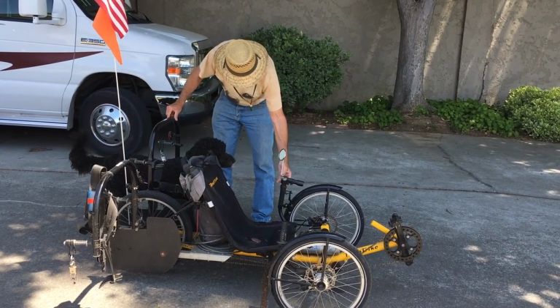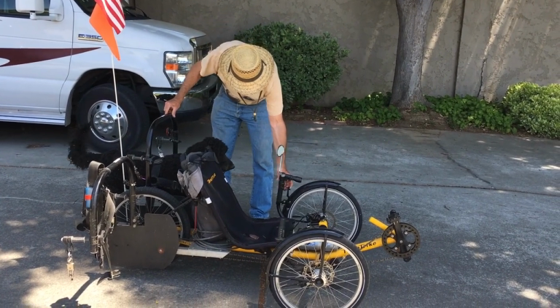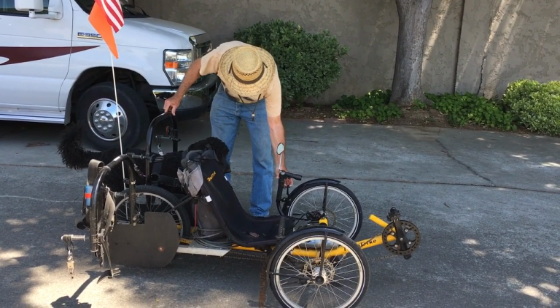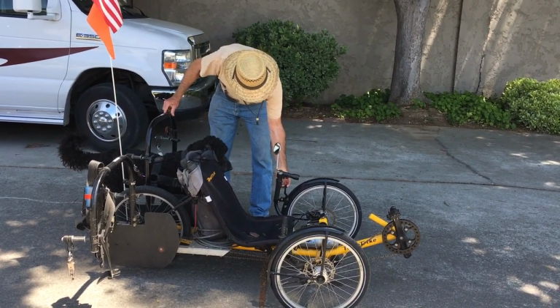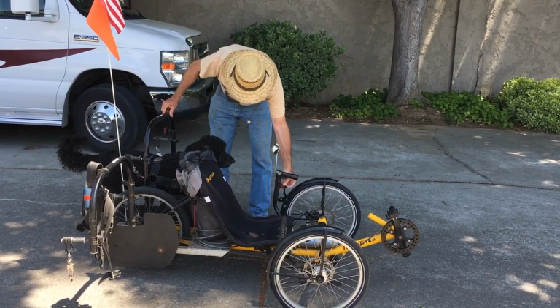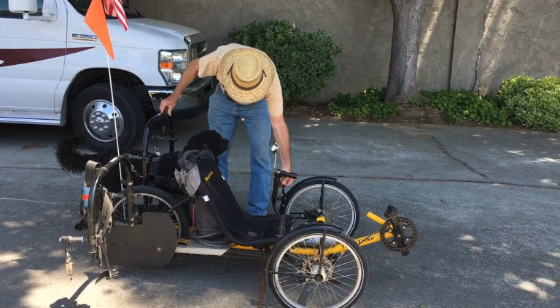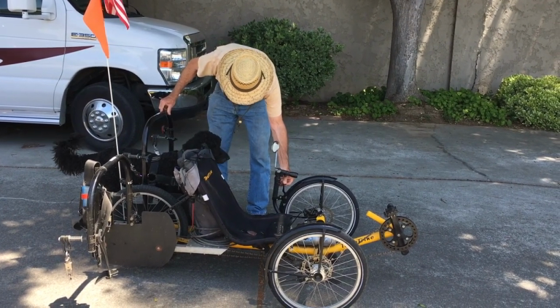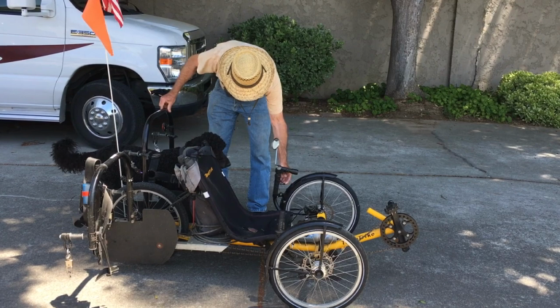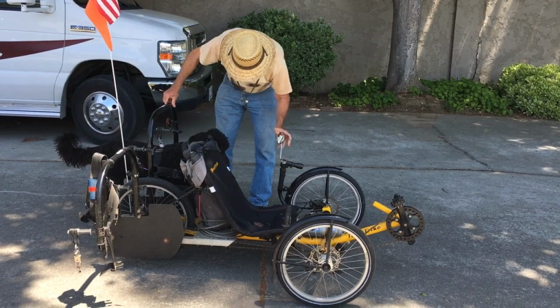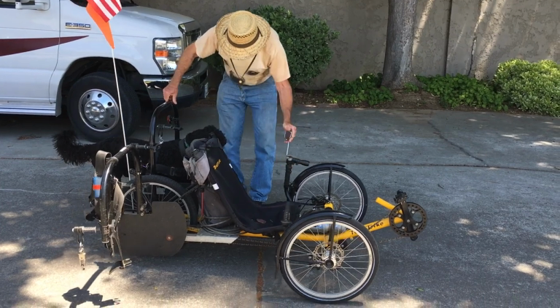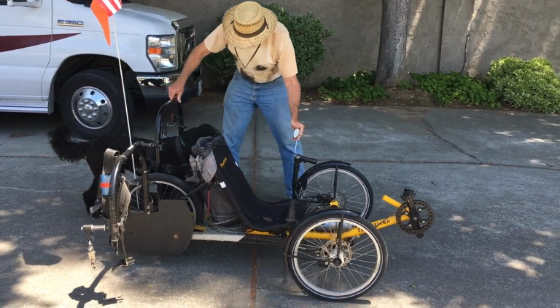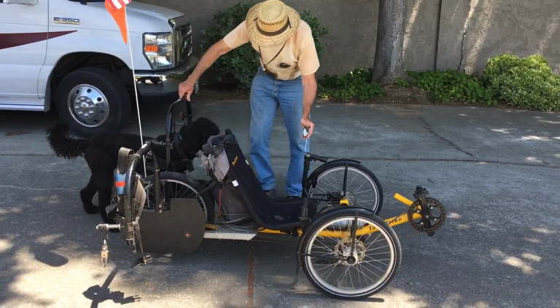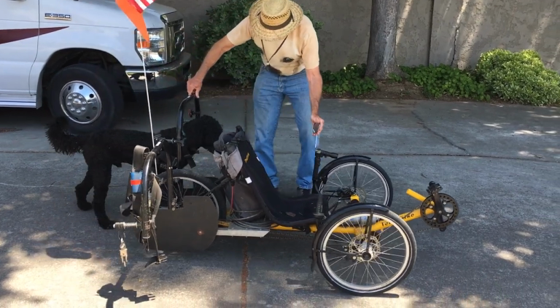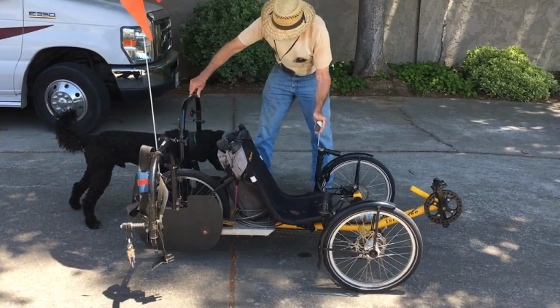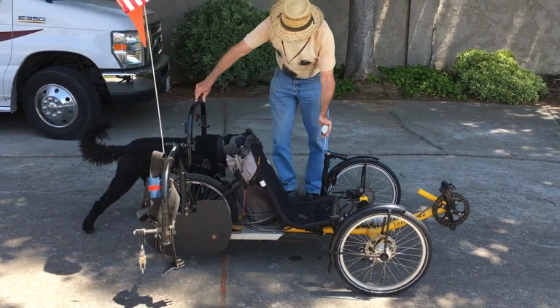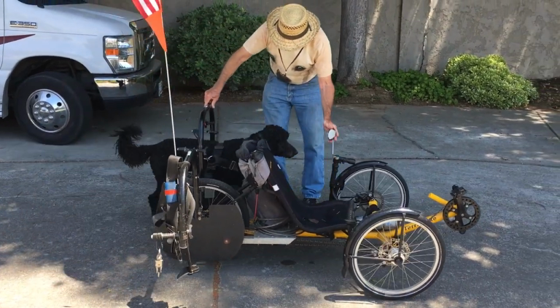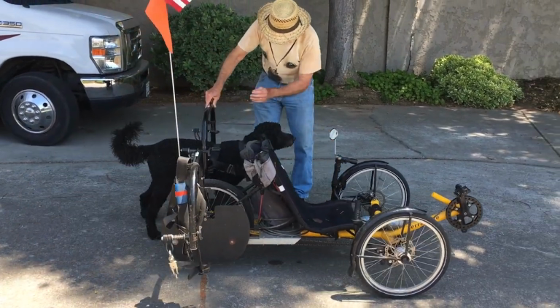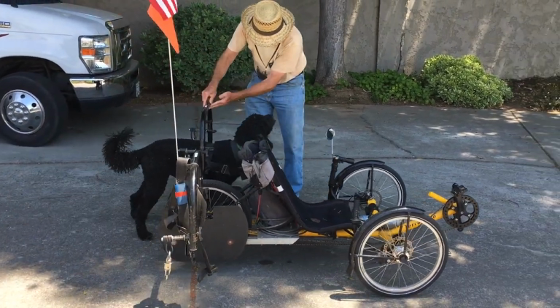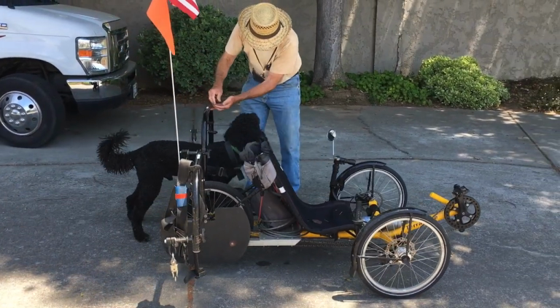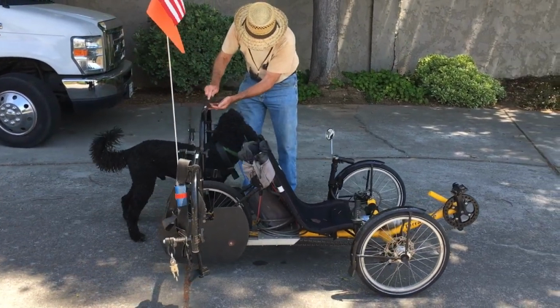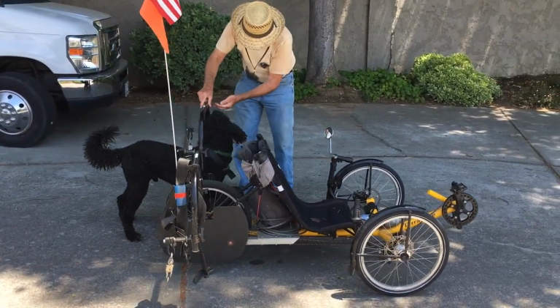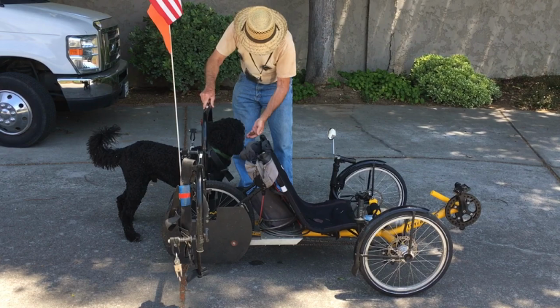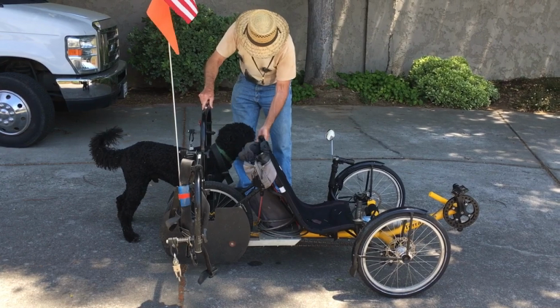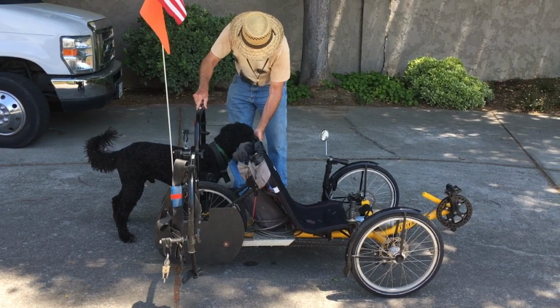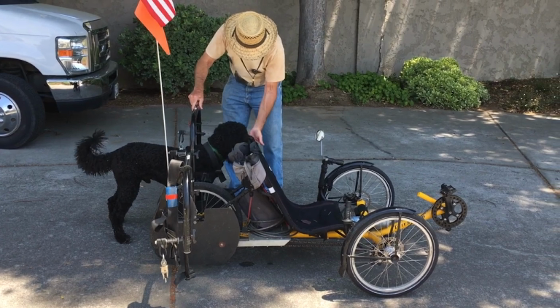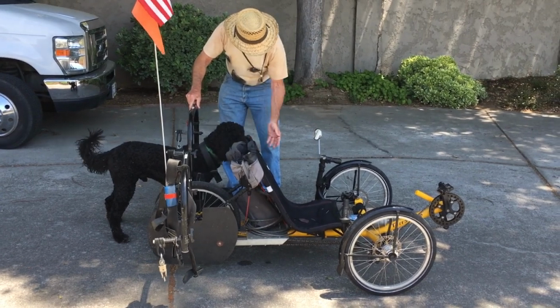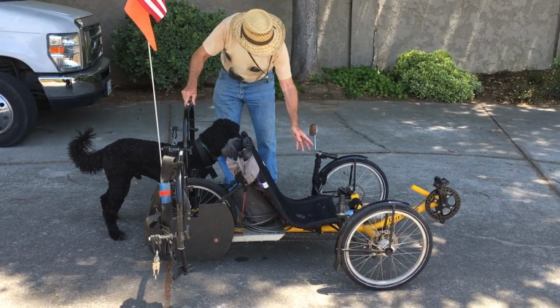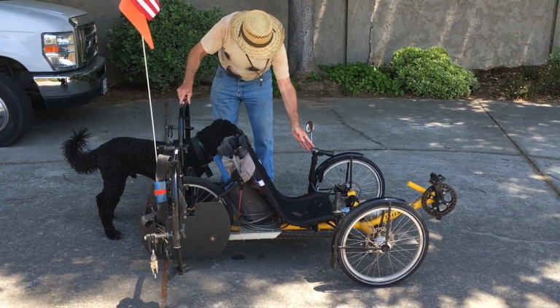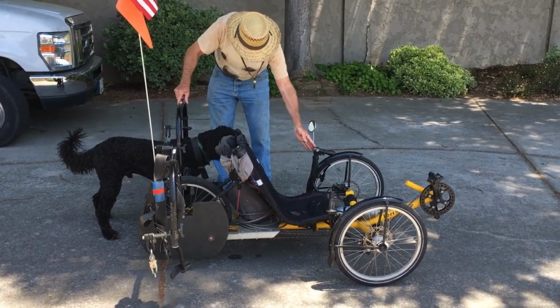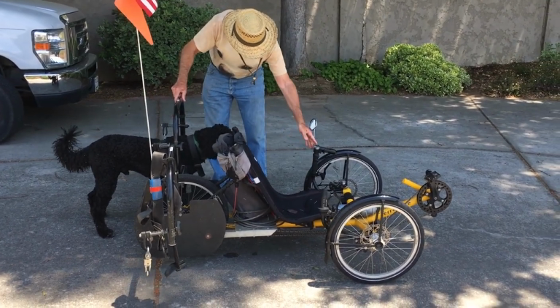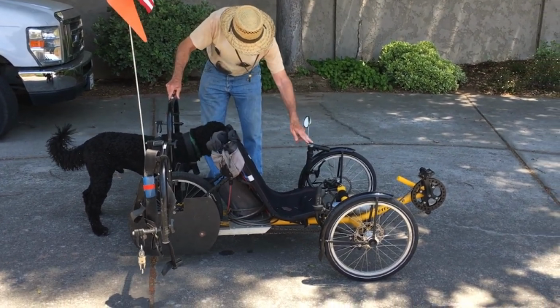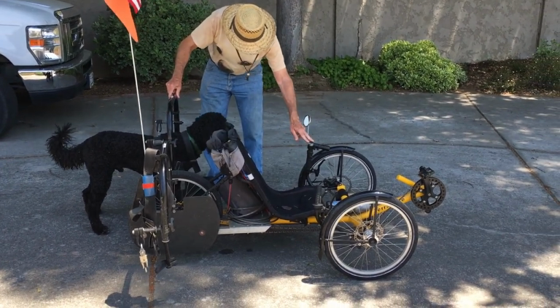Next we harnessed him into the bike with me standing alongside, and I'd move it a foot at a time, give him some treats, move it again, give him some treats — just getting him used to moving when the bike moves and stopping when the bike stops.